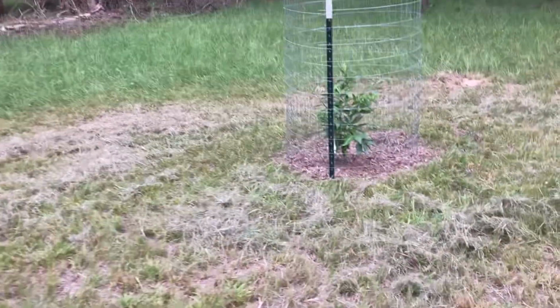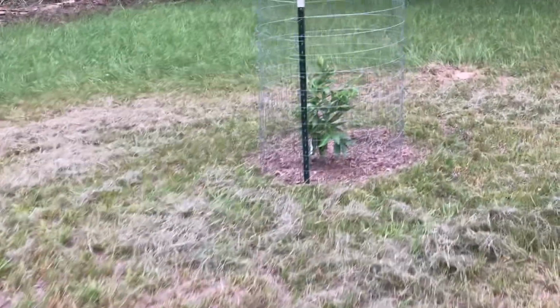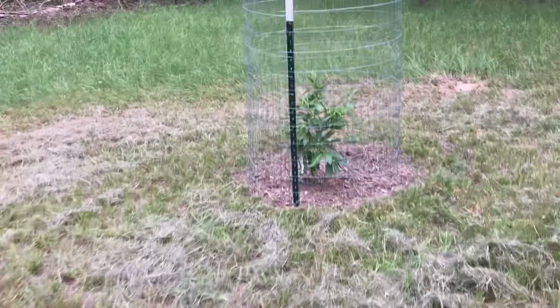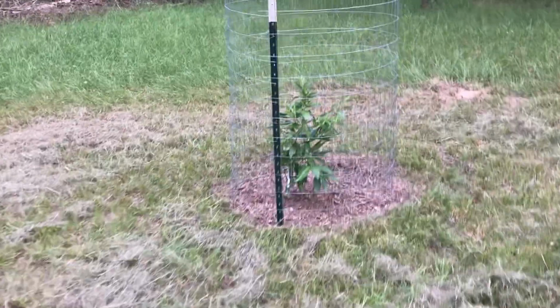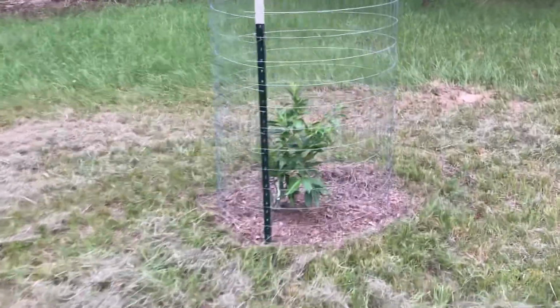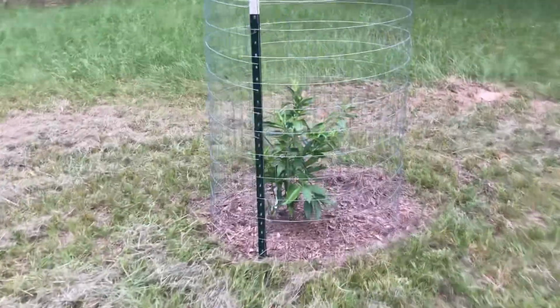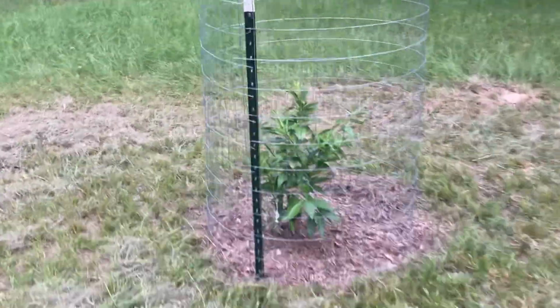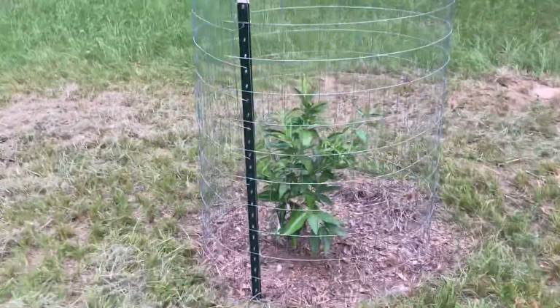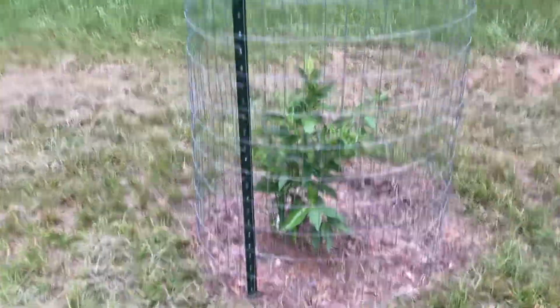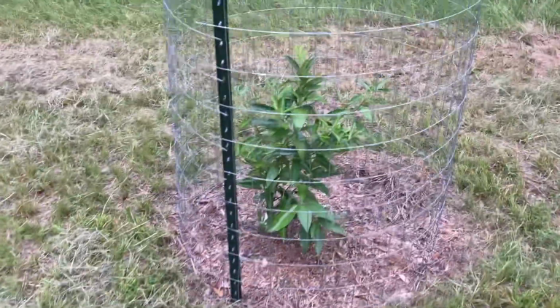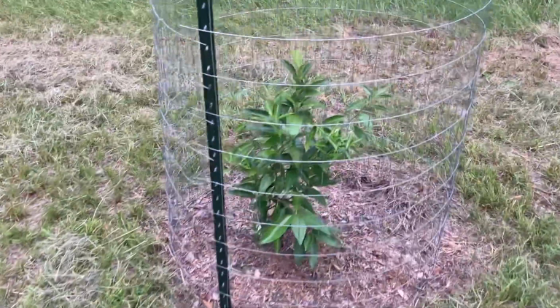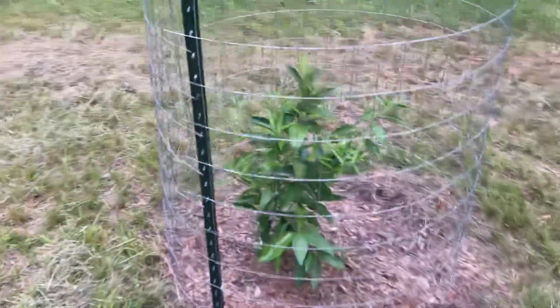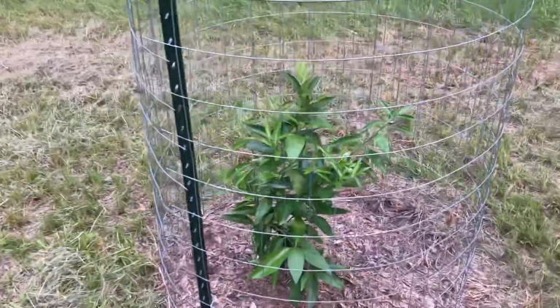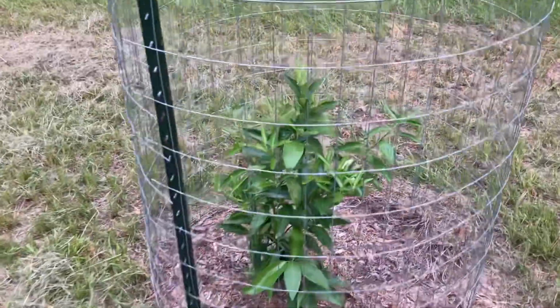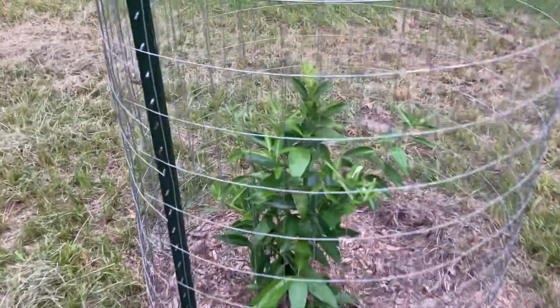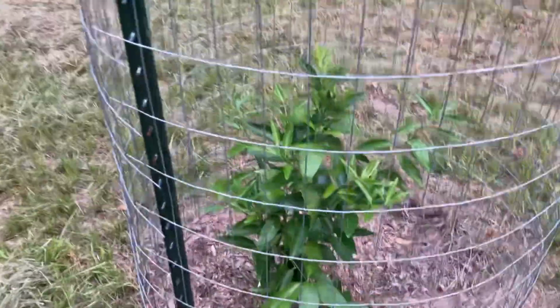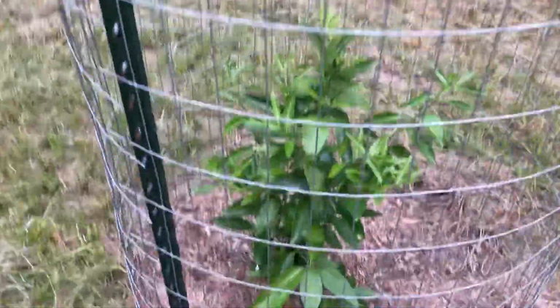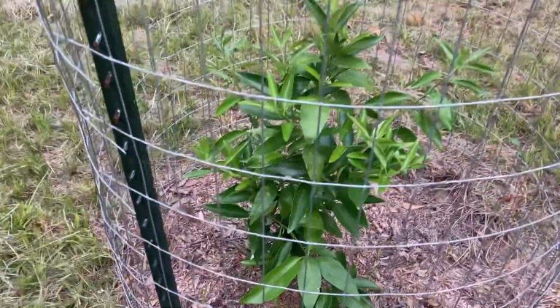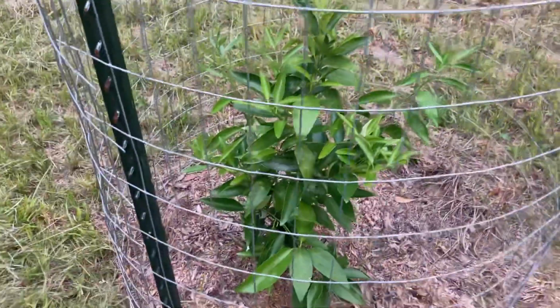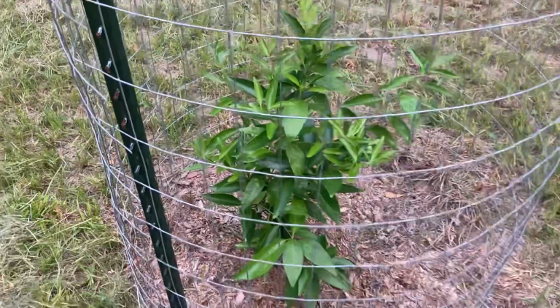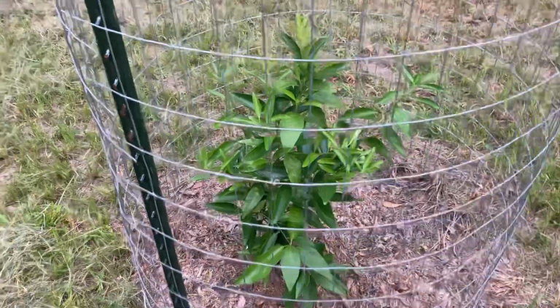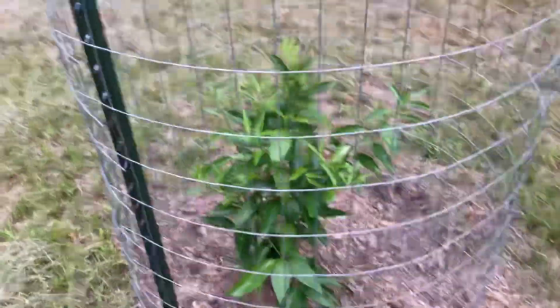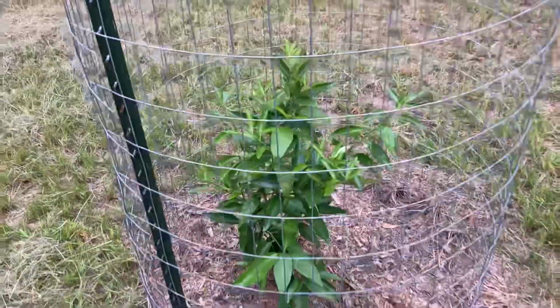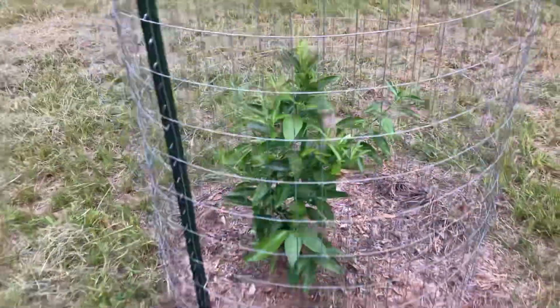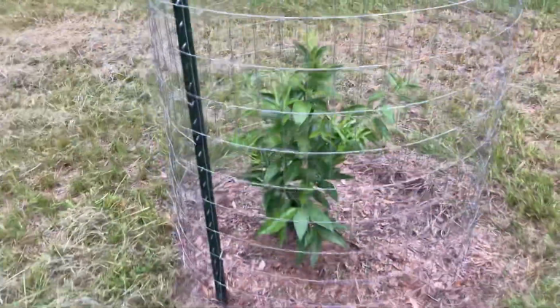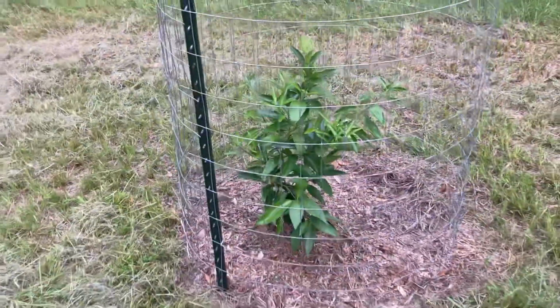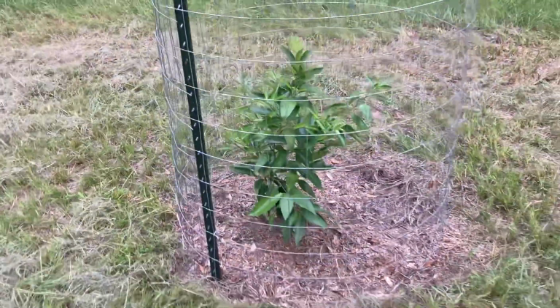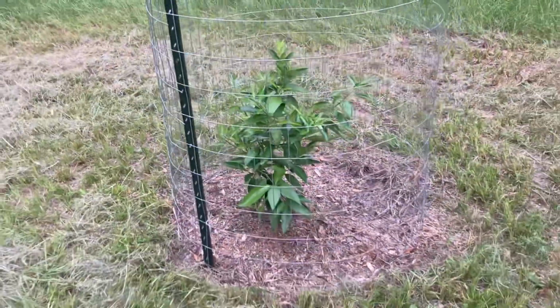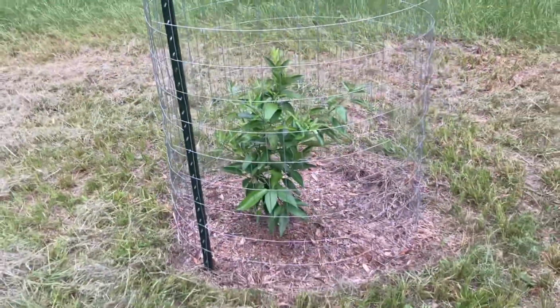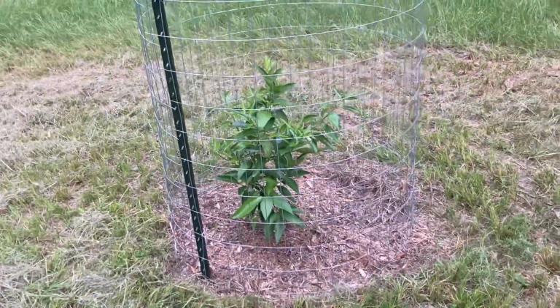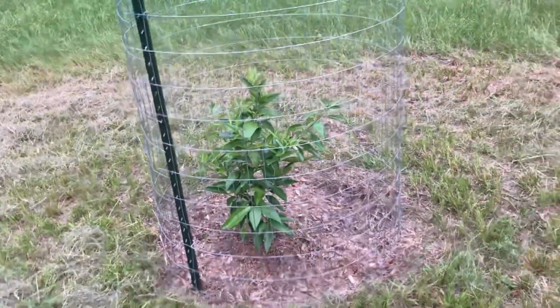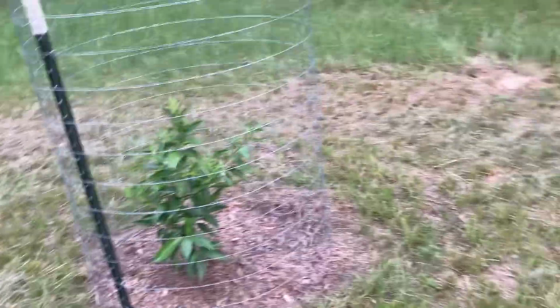Next, this is a Nippin orangequat and it's growing like a weed. I got it planted at the same time as the satsuma.